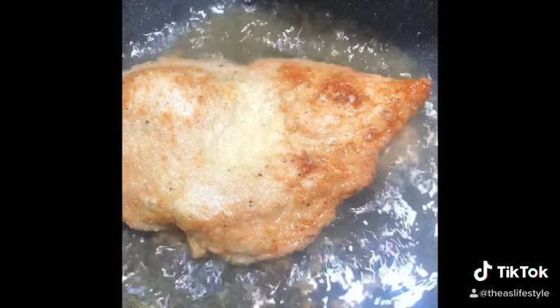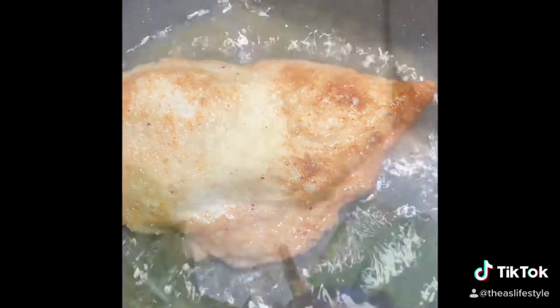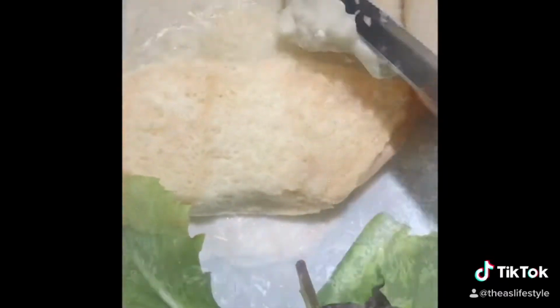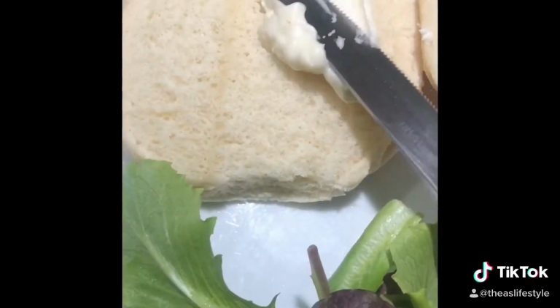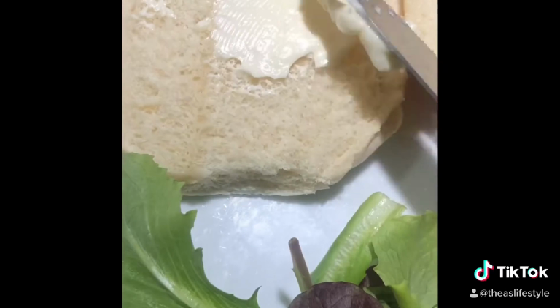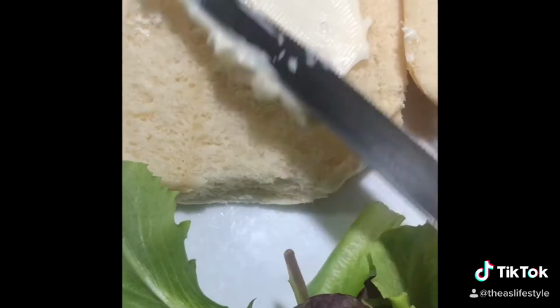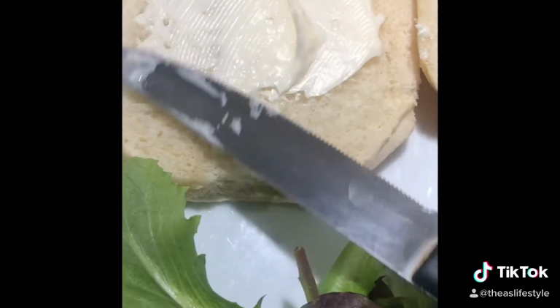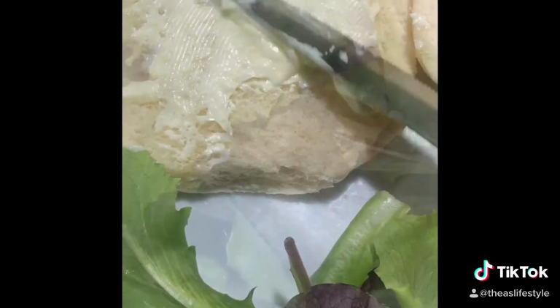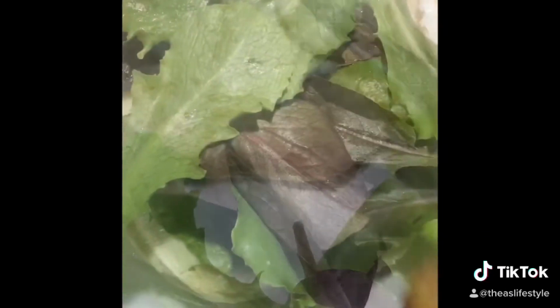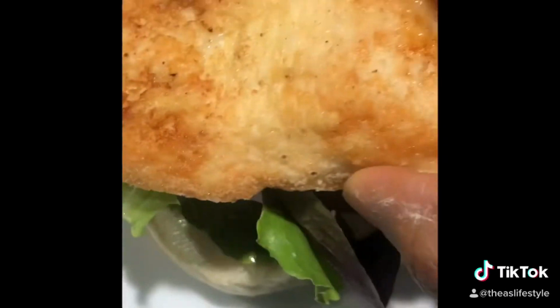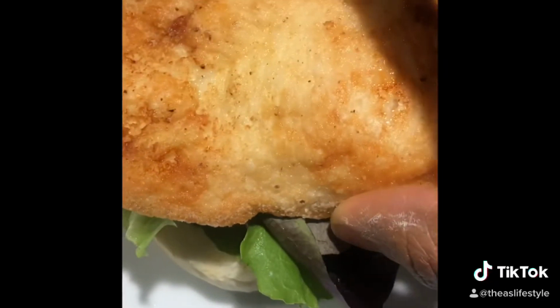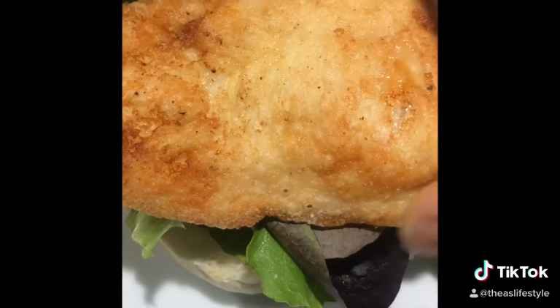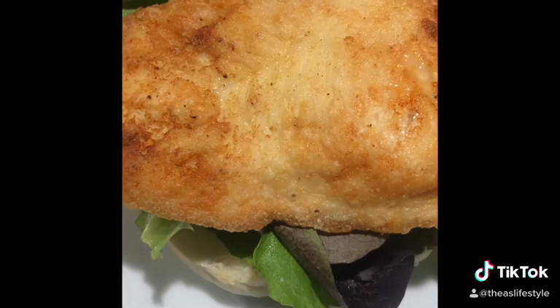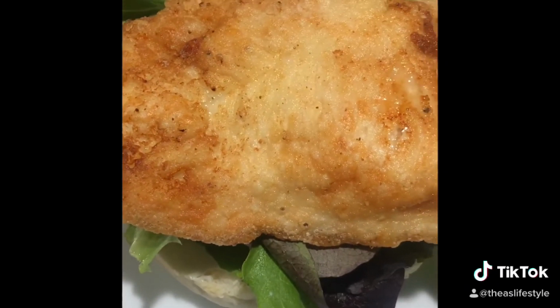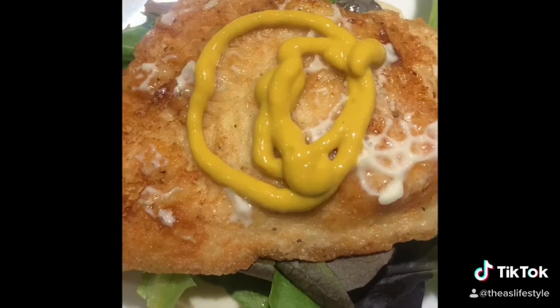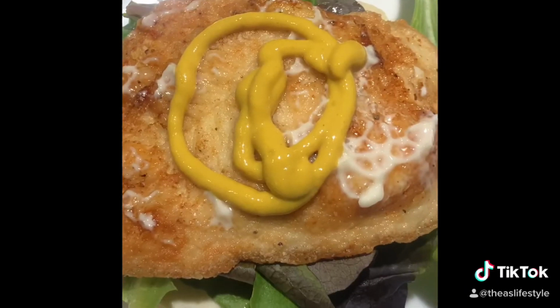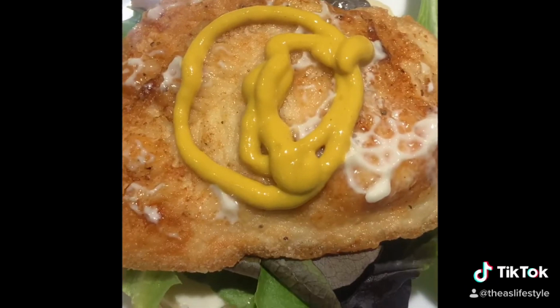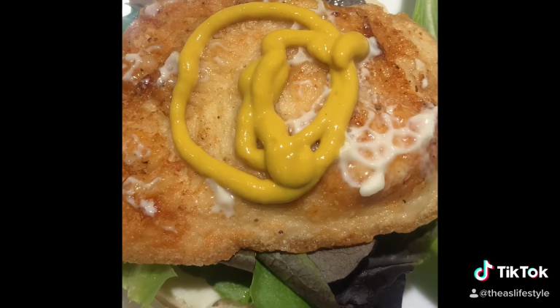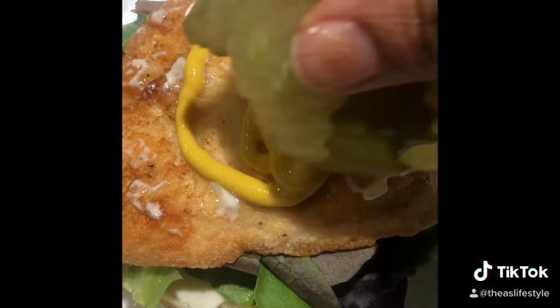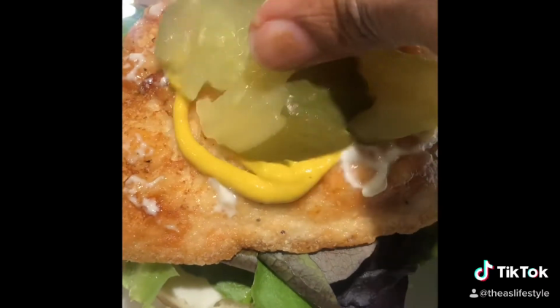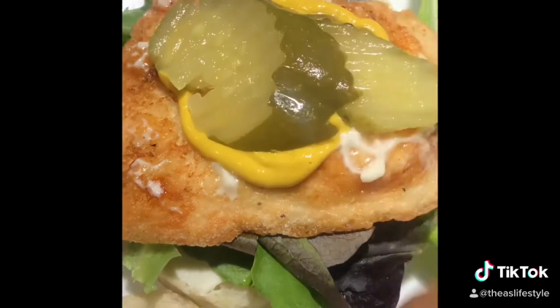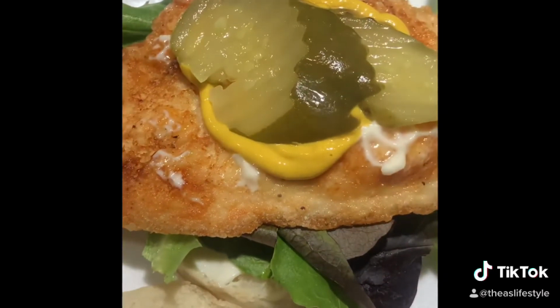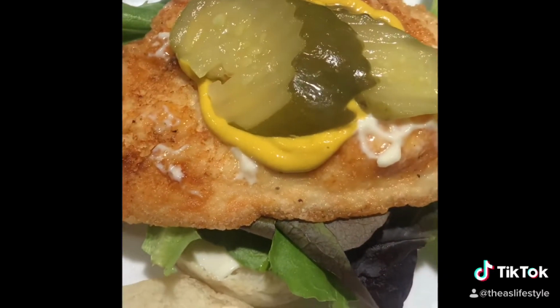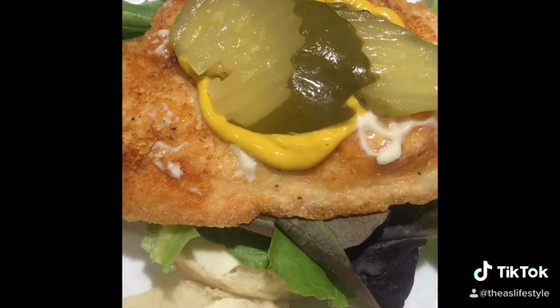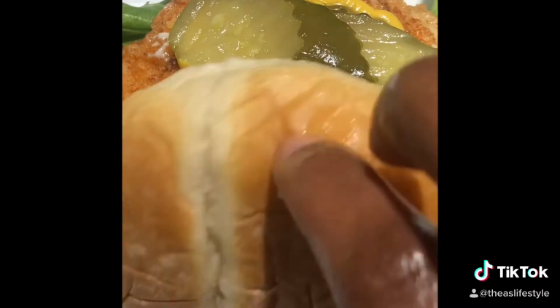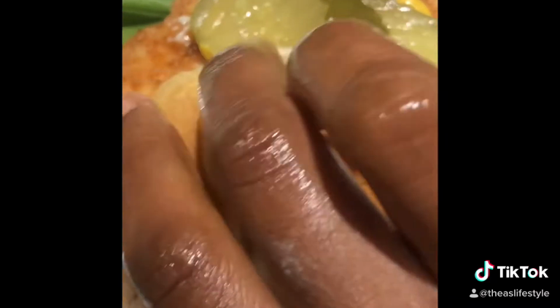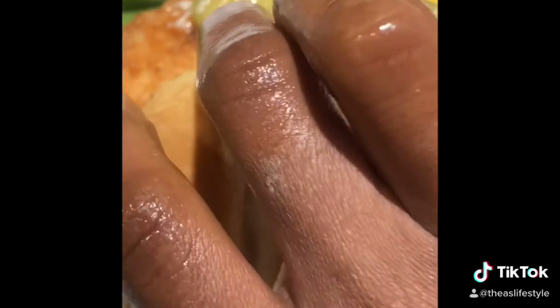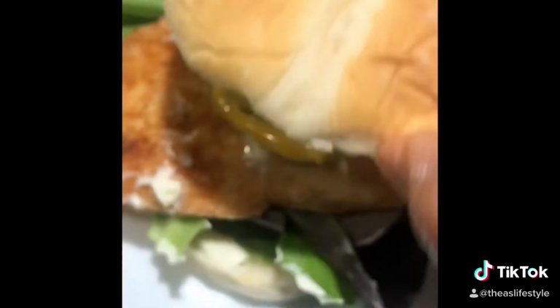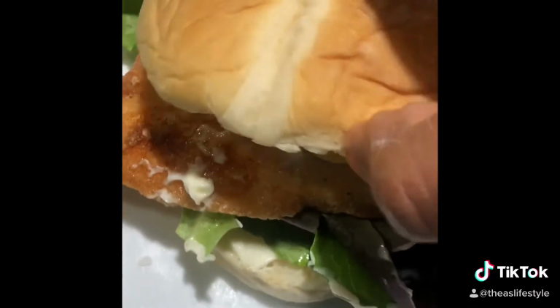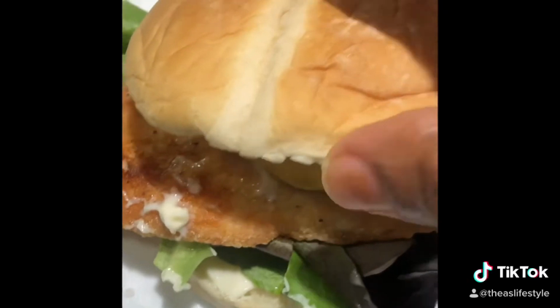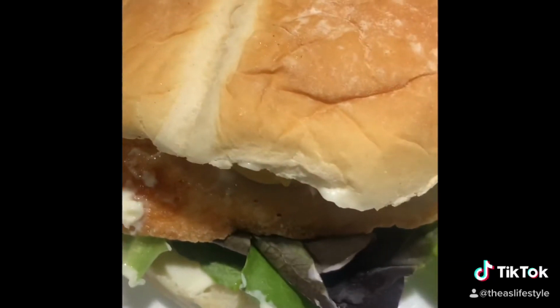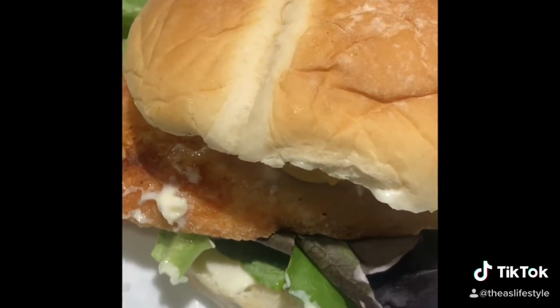The chicken looks good — we're going to drain it. Now we're going to add some mayo, add some lettuce, pop our chicken on there, put some mustard and a few pickles, and that's it. You are ready to eat this thing up — enjoy!